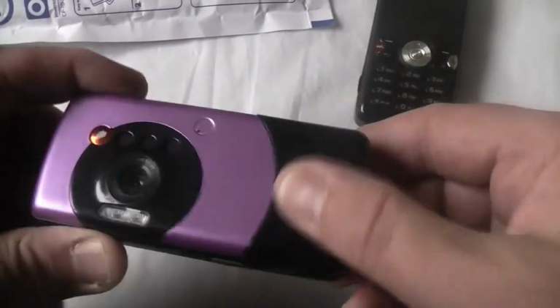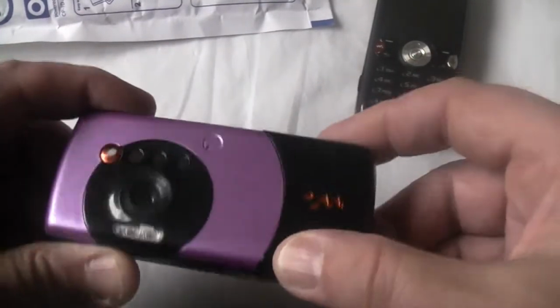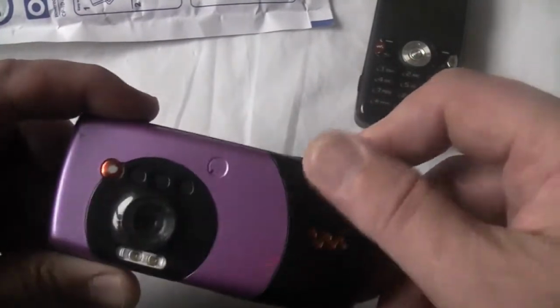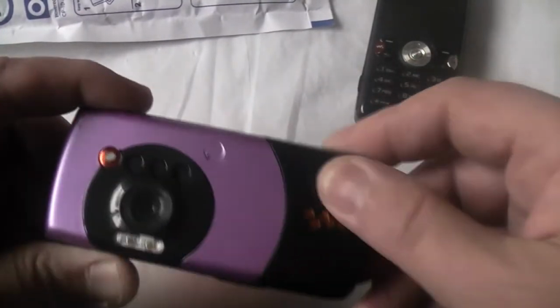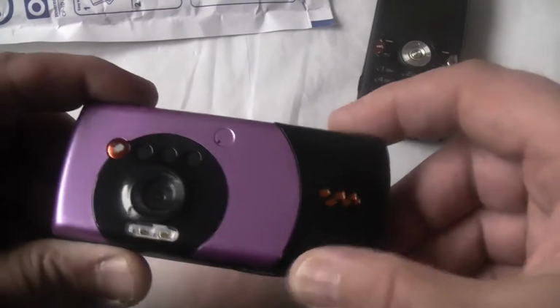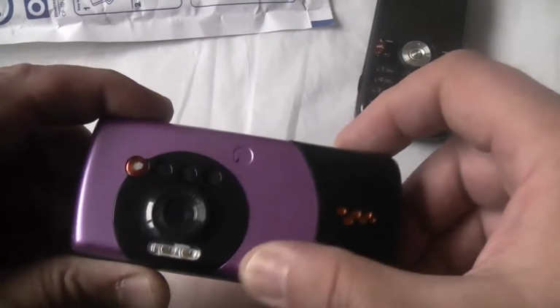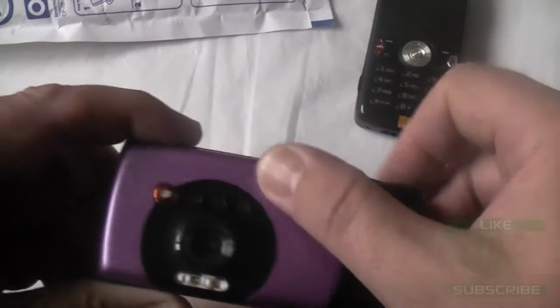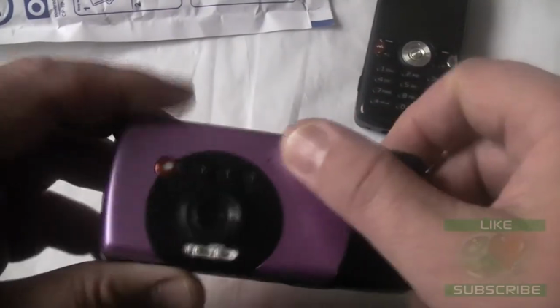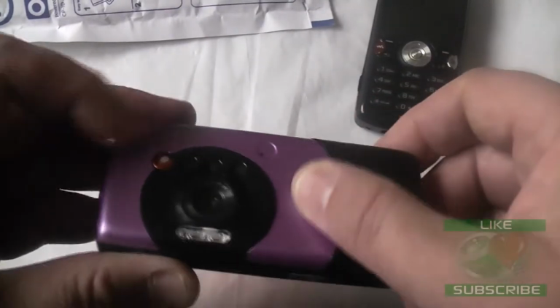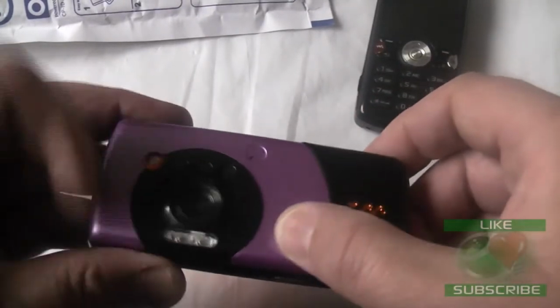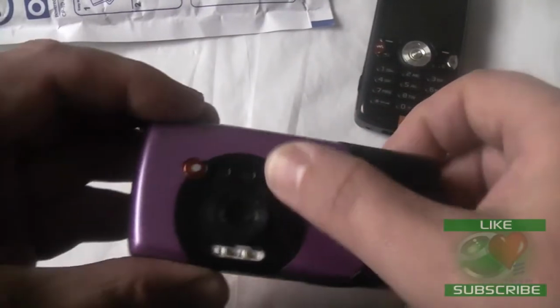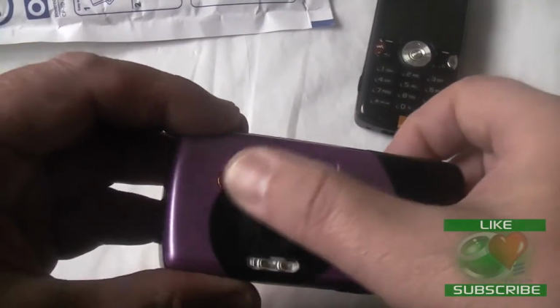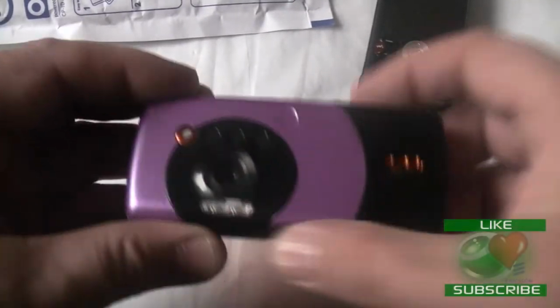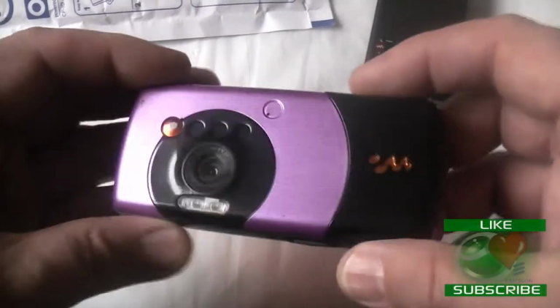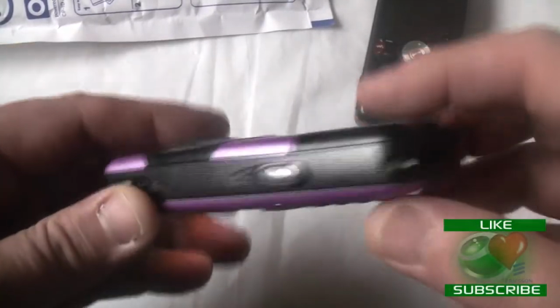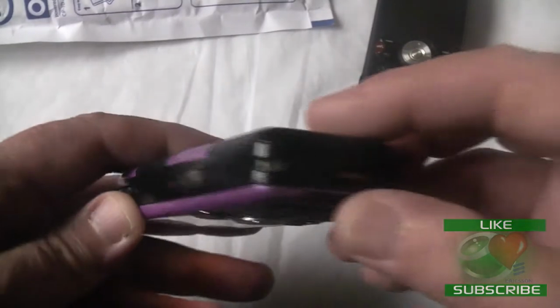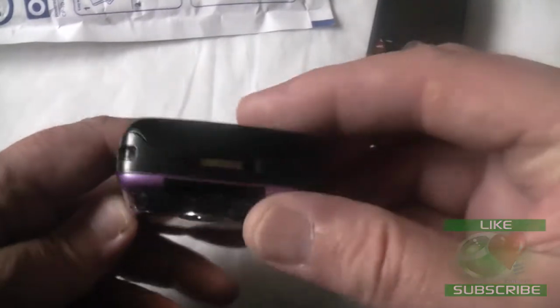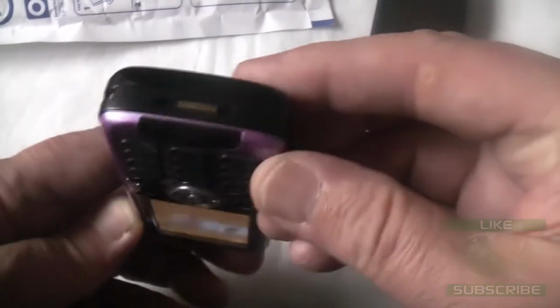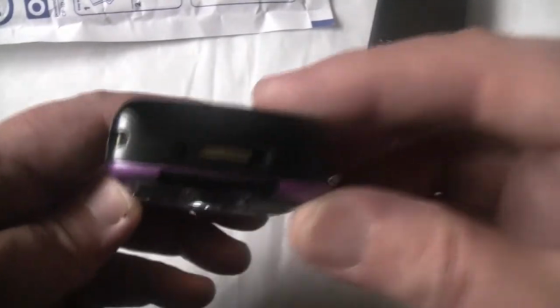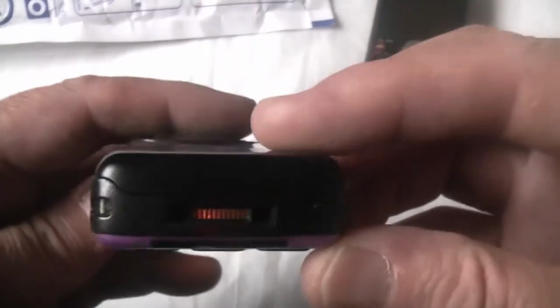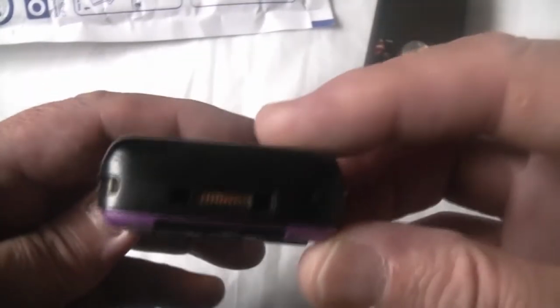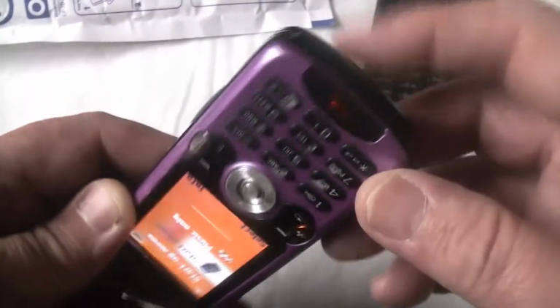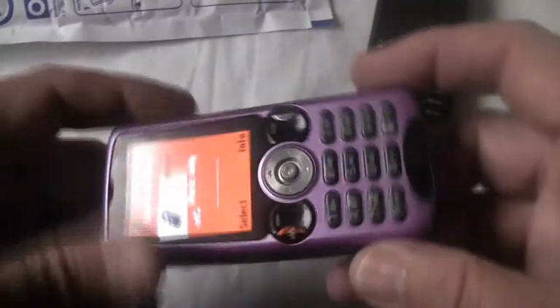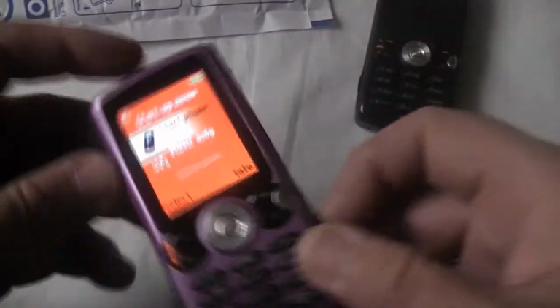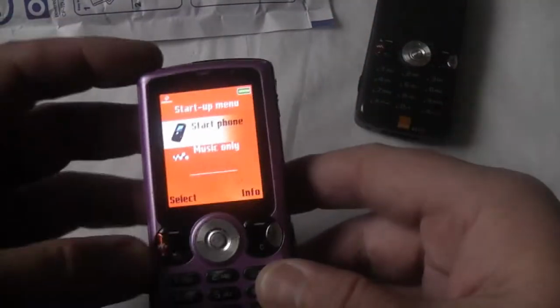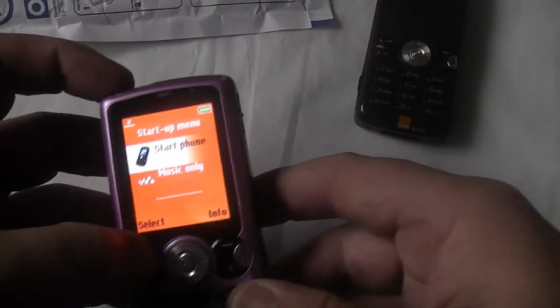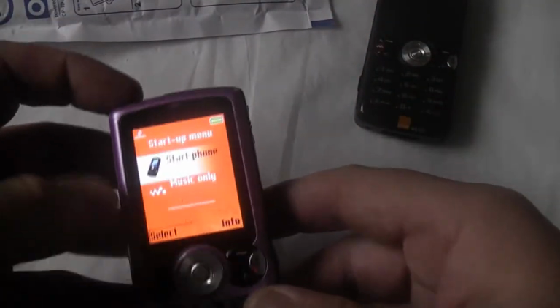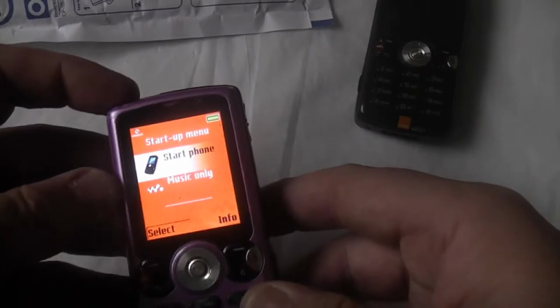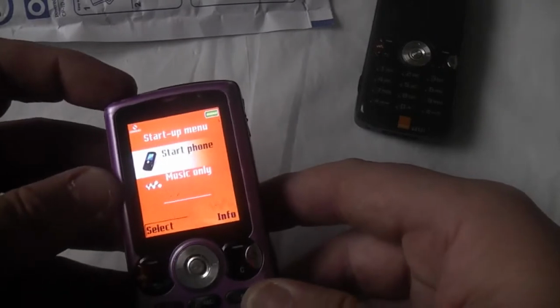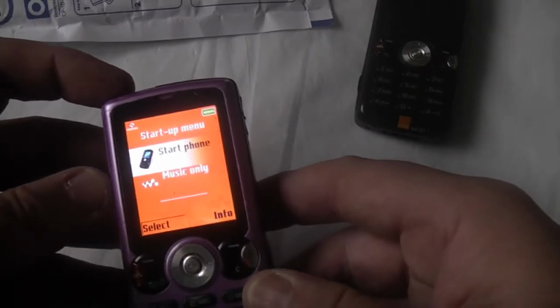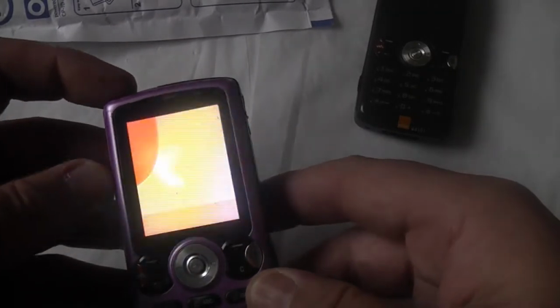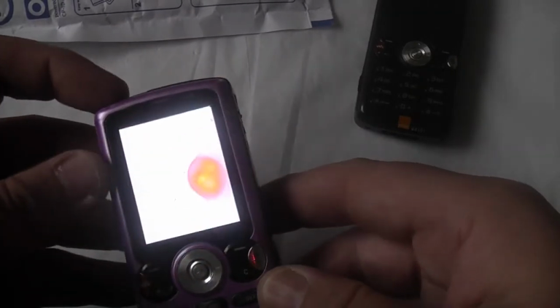Liking the black battery case there, contrasting with the purple and the black camera surround. Contacts look pretty good, pretty clean. Let's start this up and see what happens.